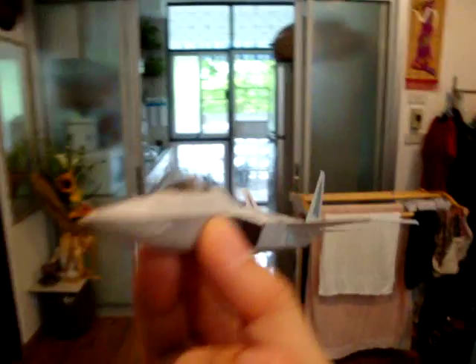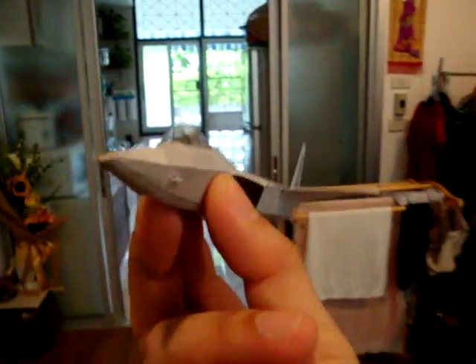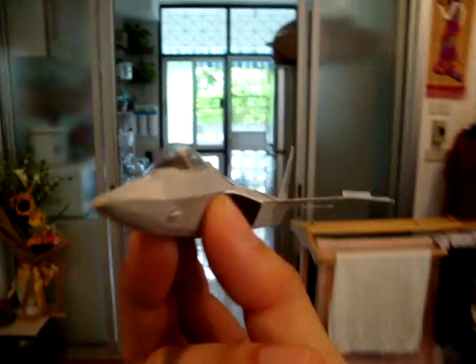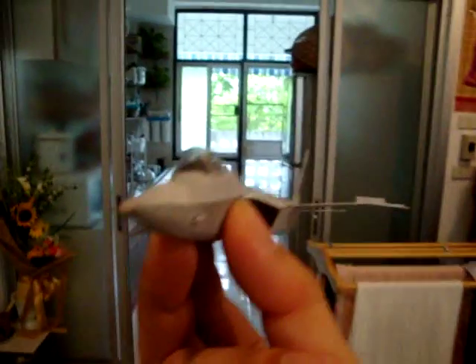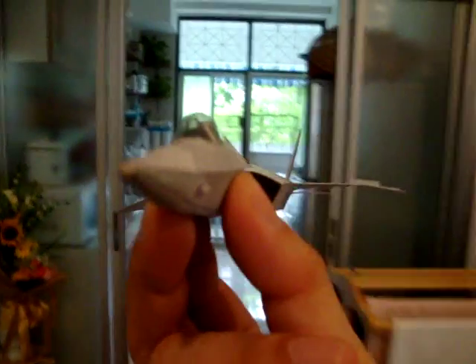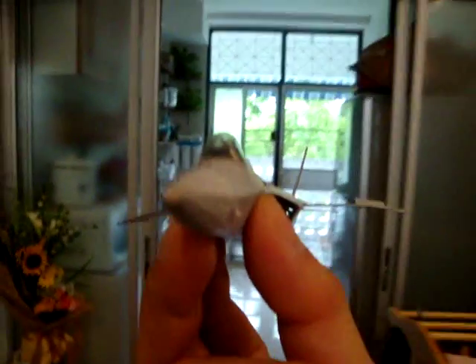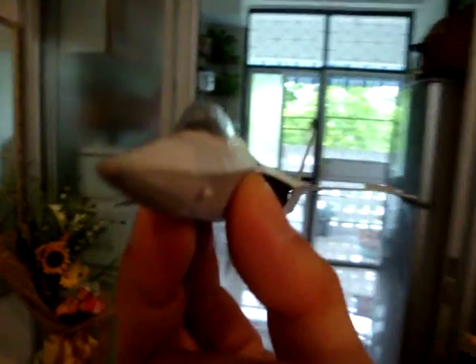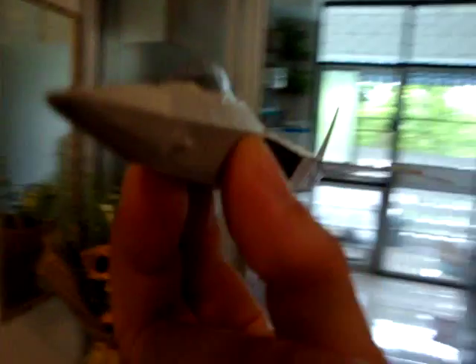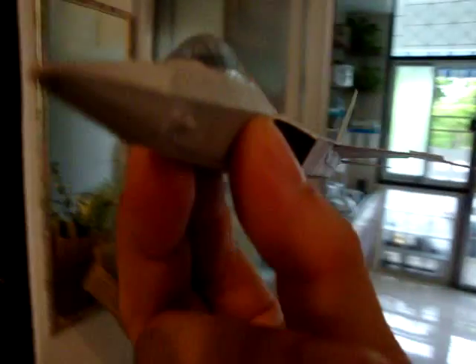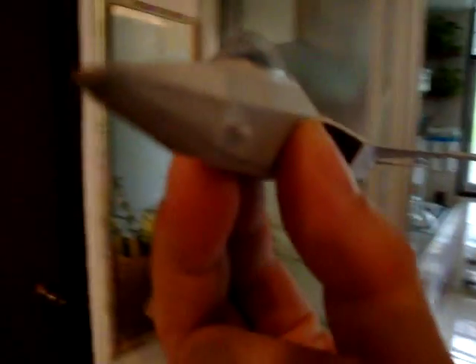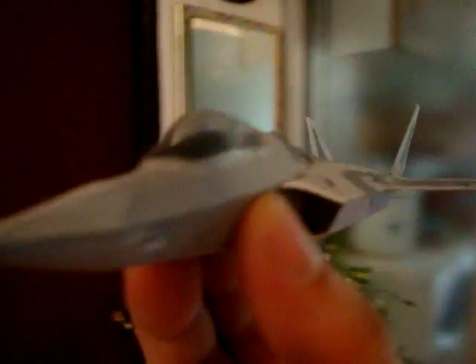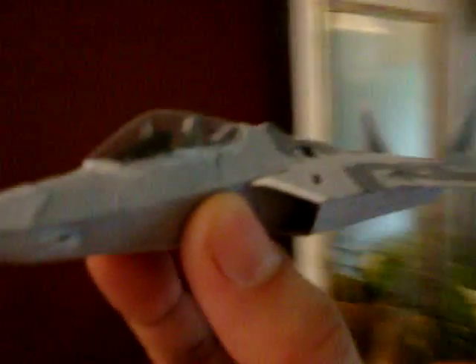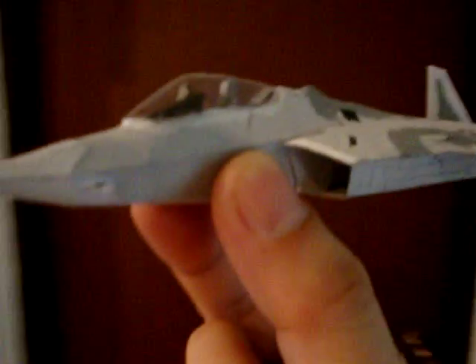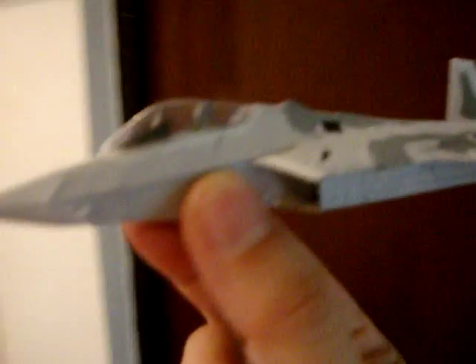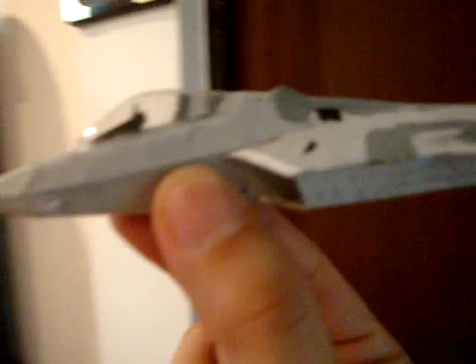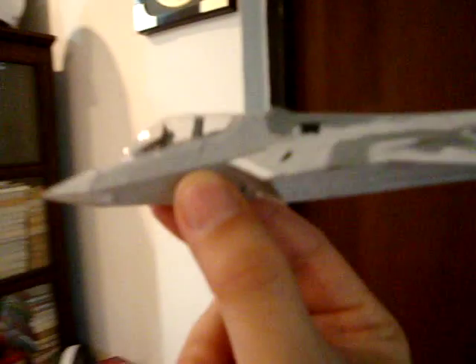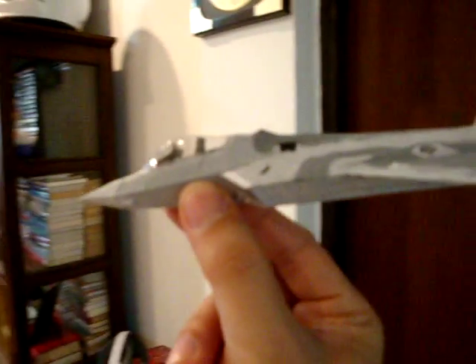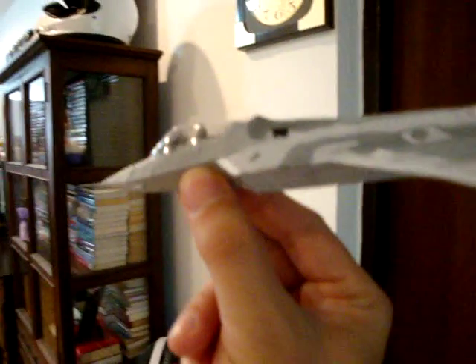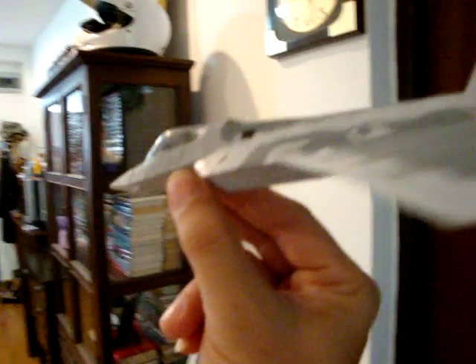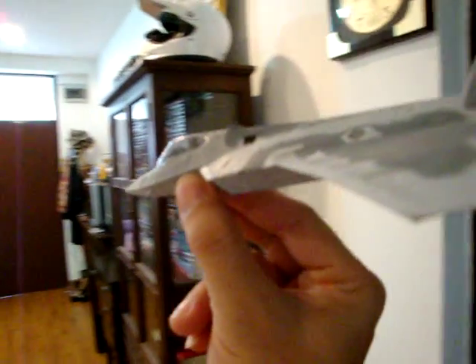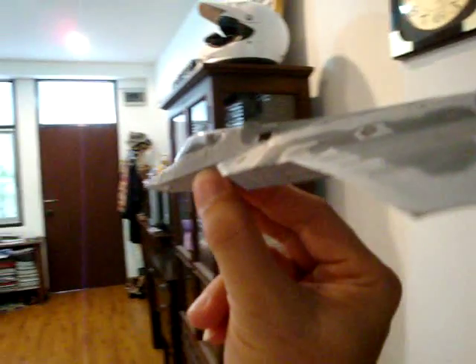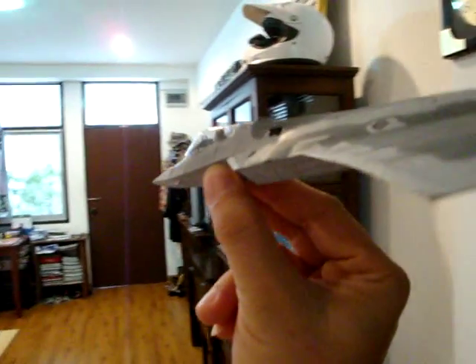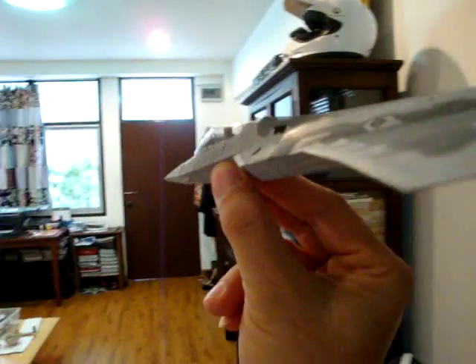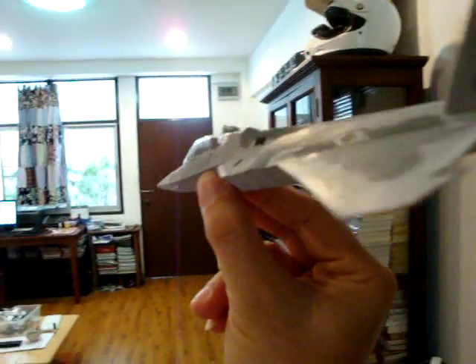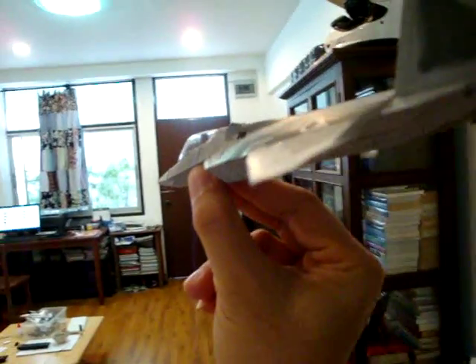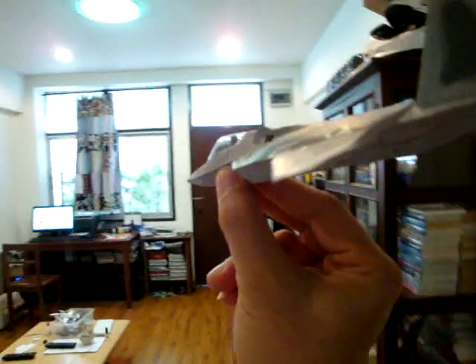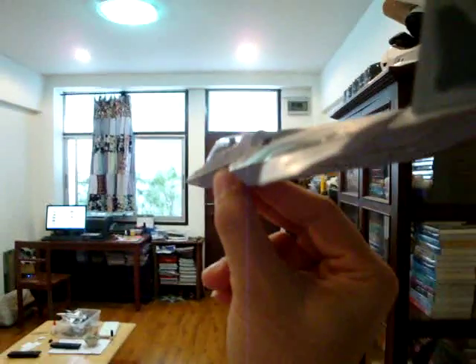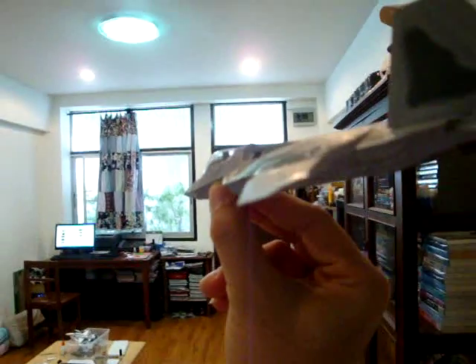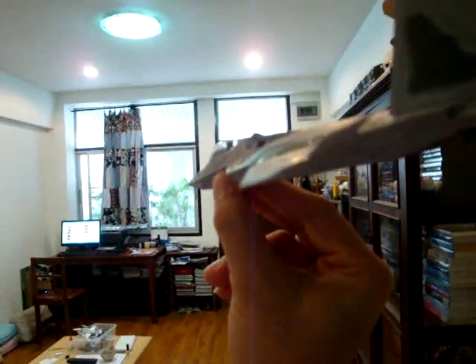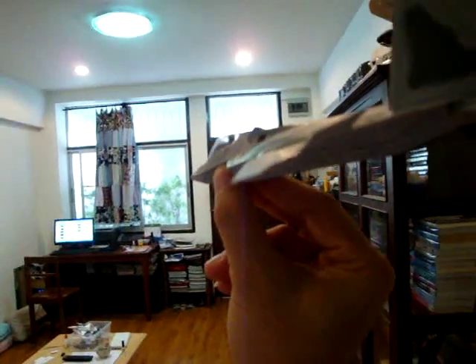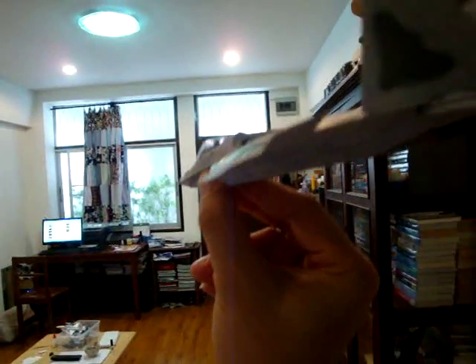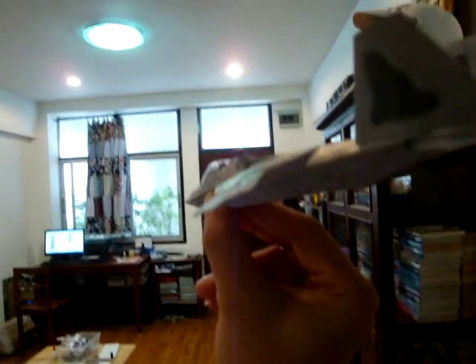Now I think it's better that we let's see the flying performance of this aircraft — the paper airplane.